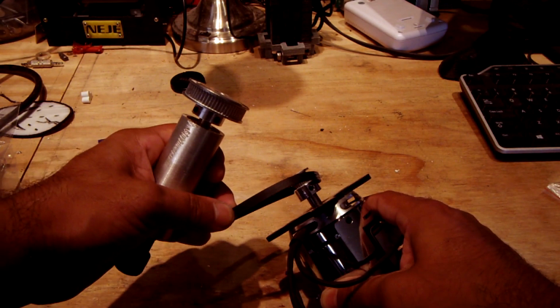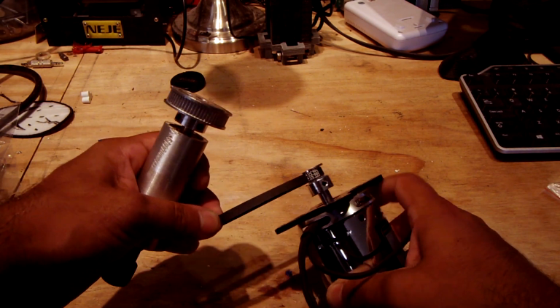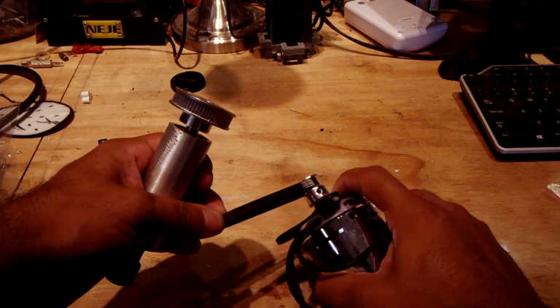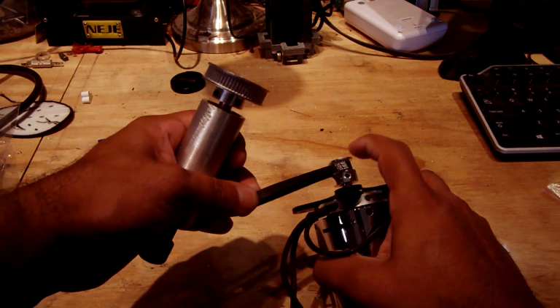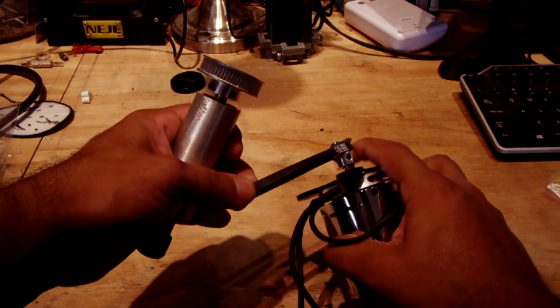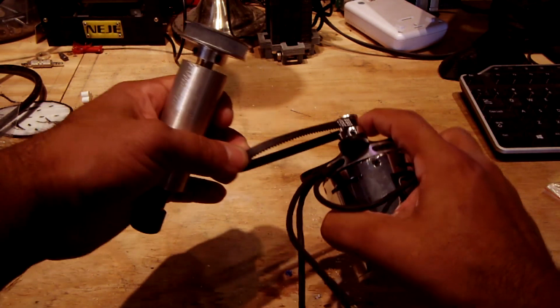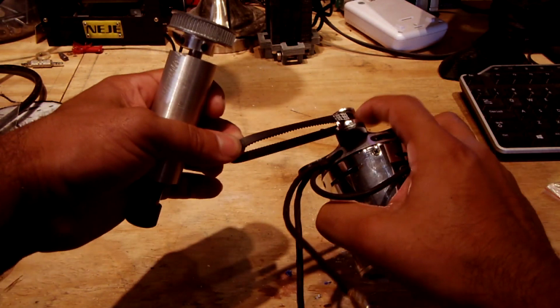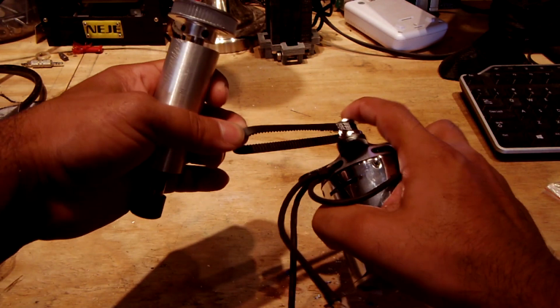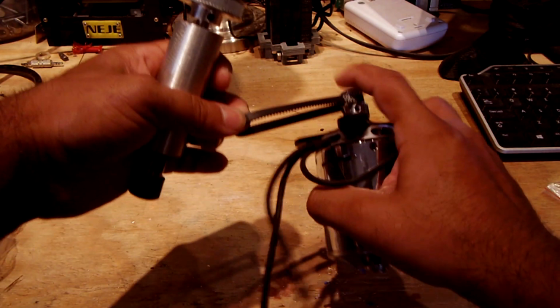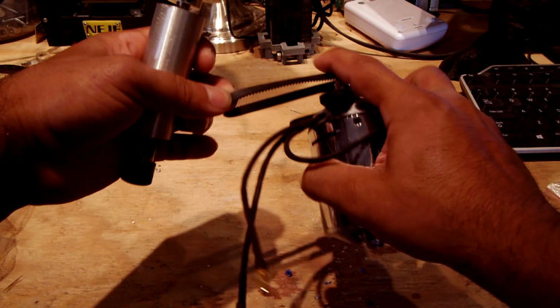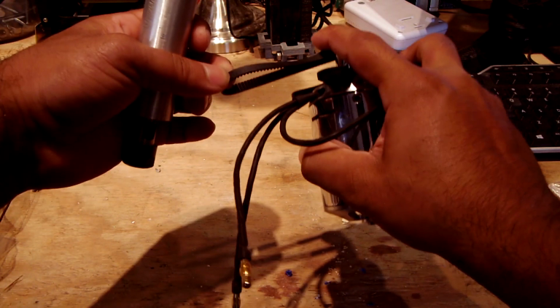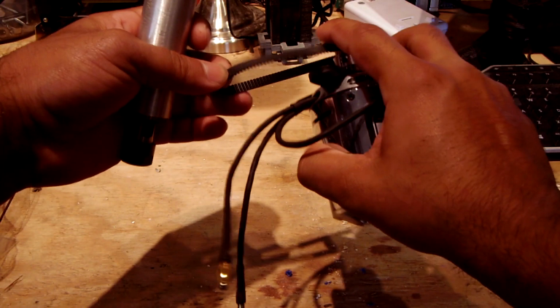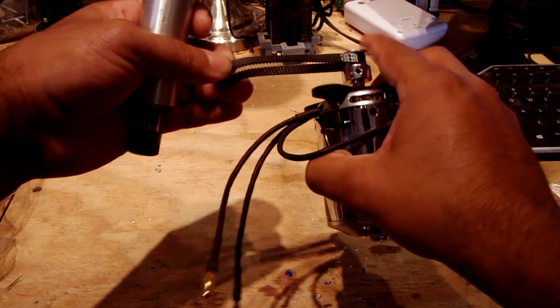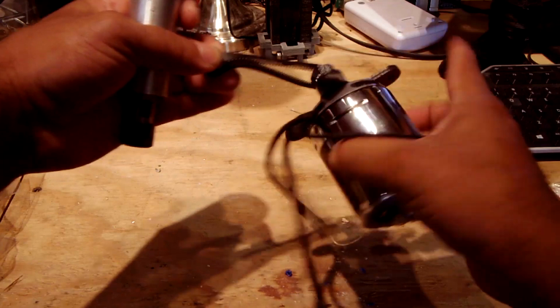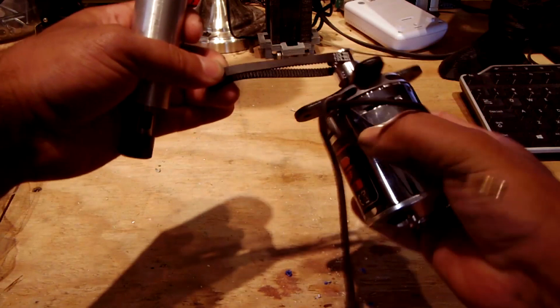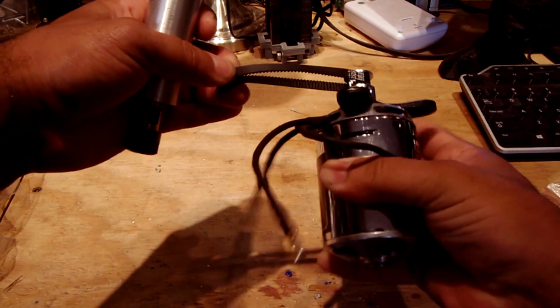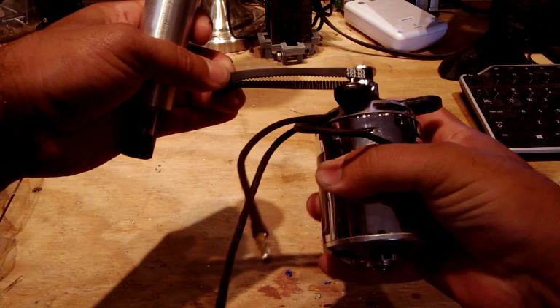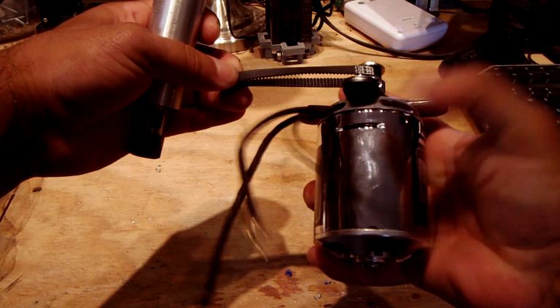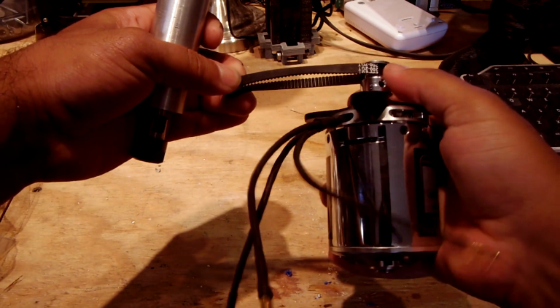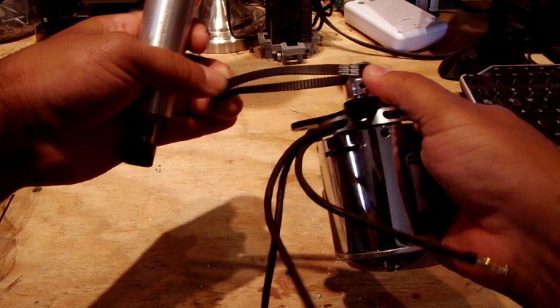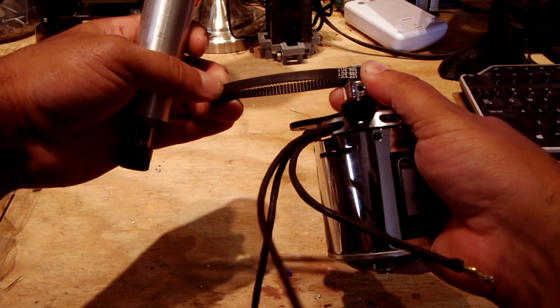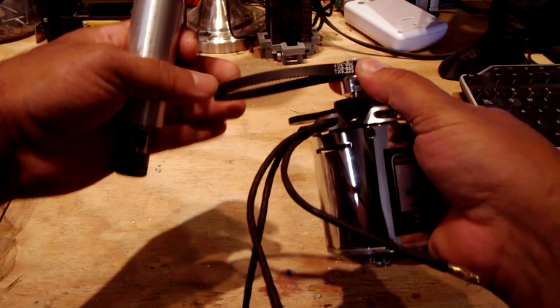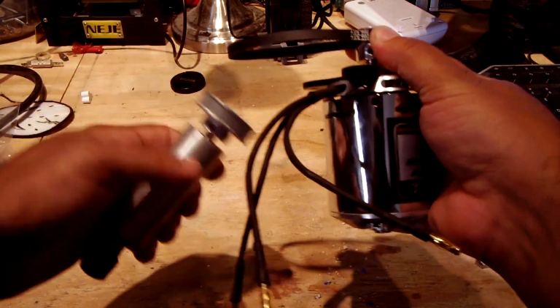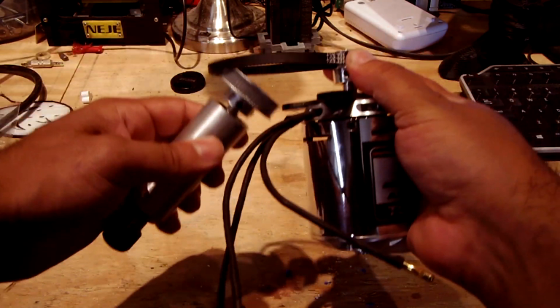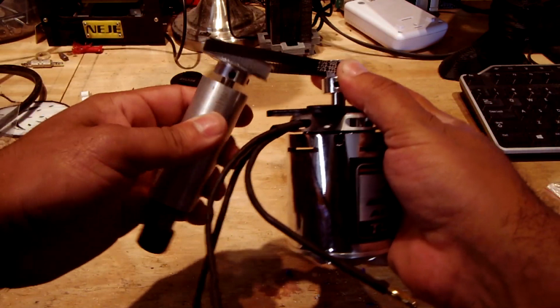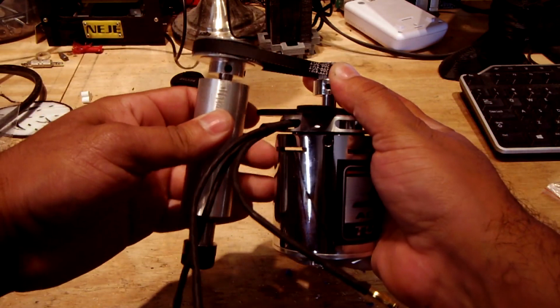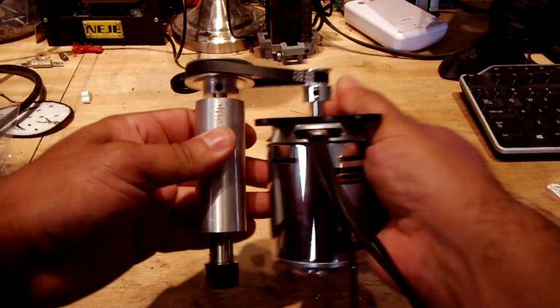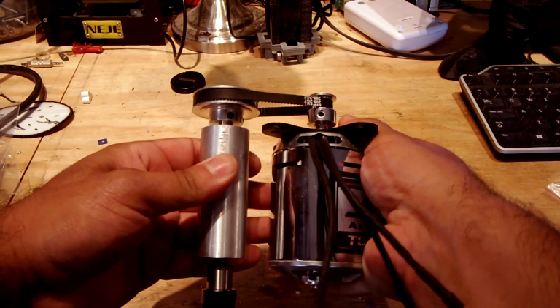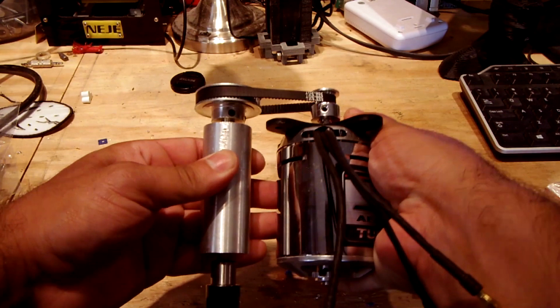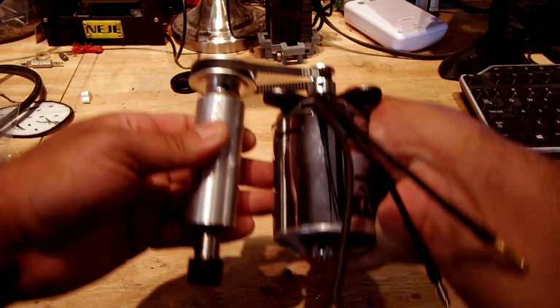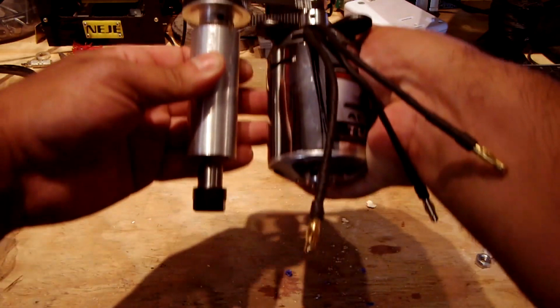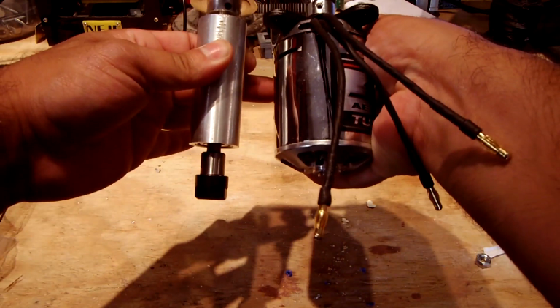There it is with that motor. That motor was expensive — I got it from Hobby King. It was like 80 bucks or something. That's expensive for me. I don't make a living off YouTube.